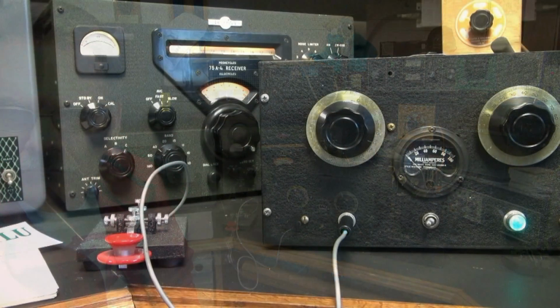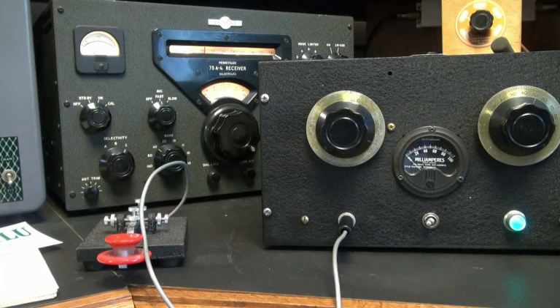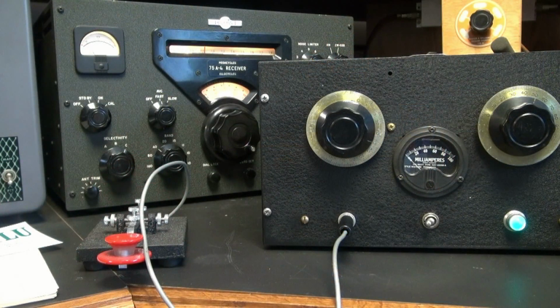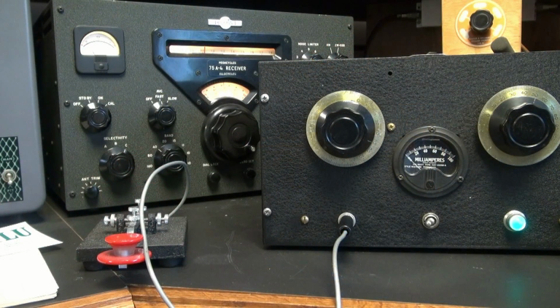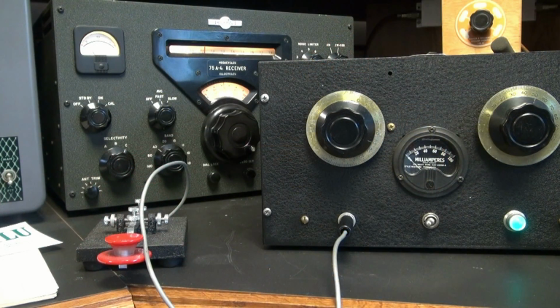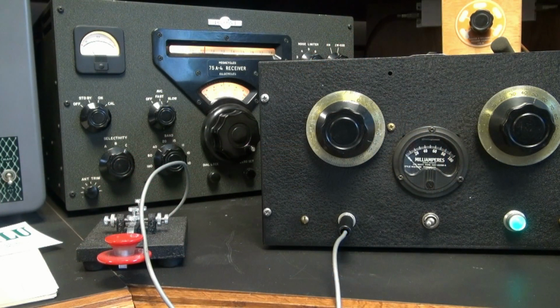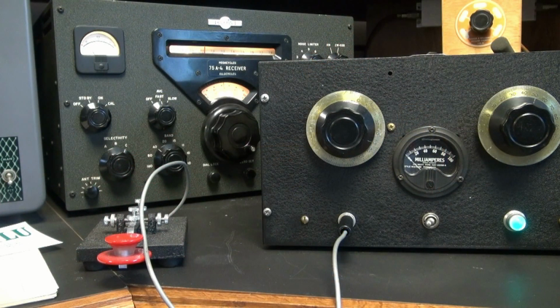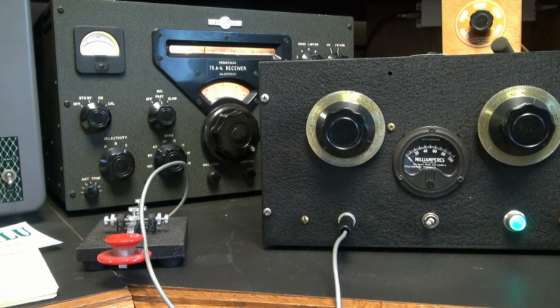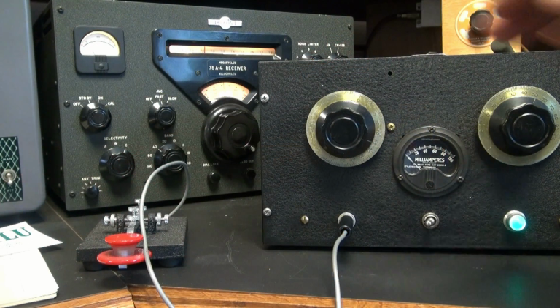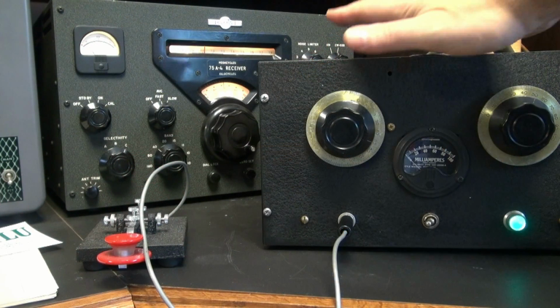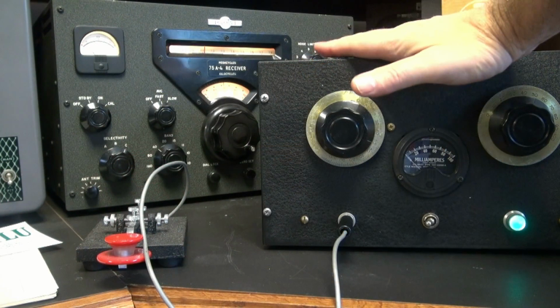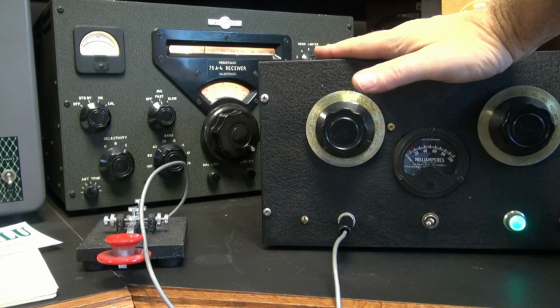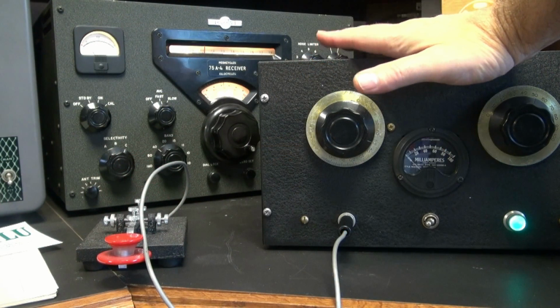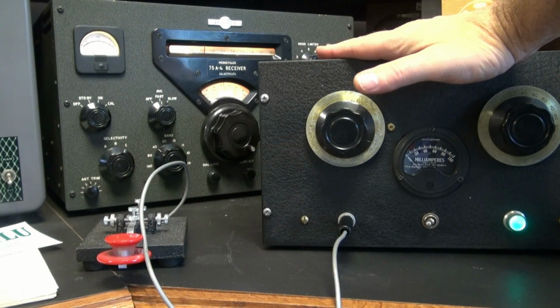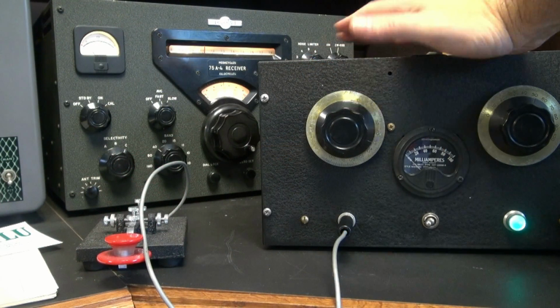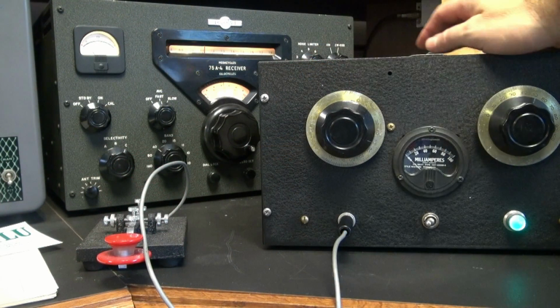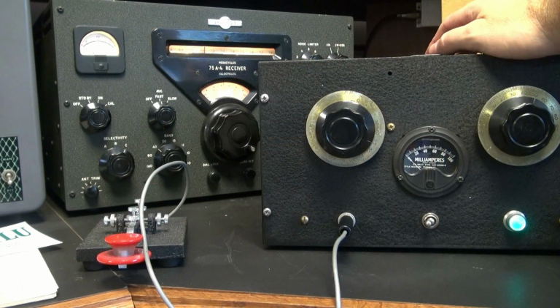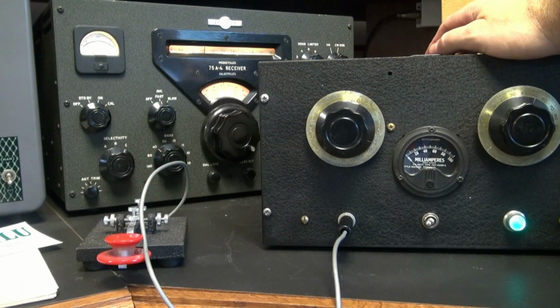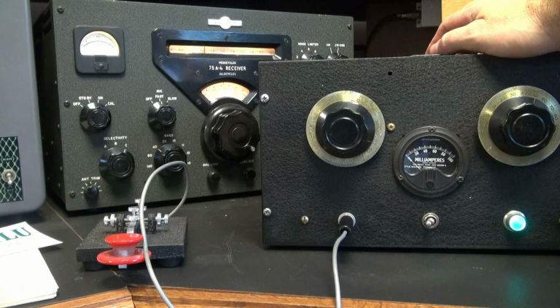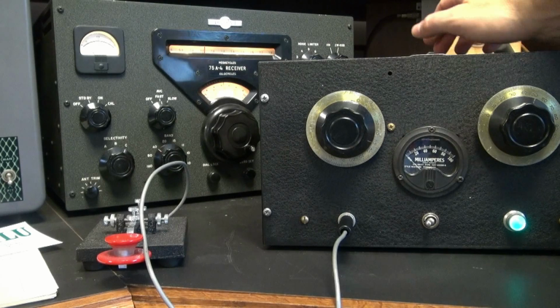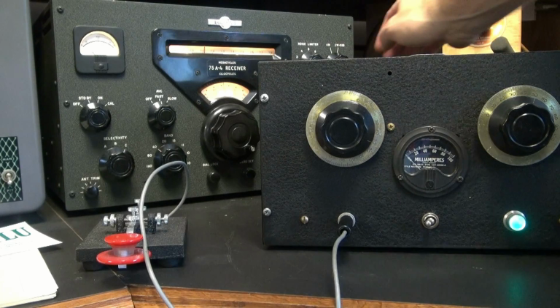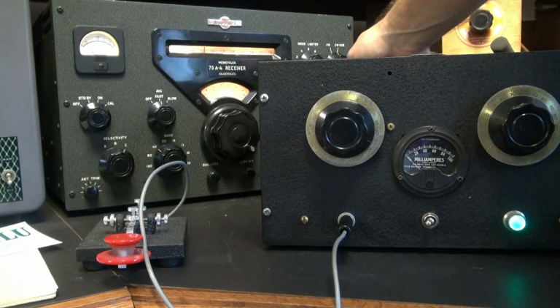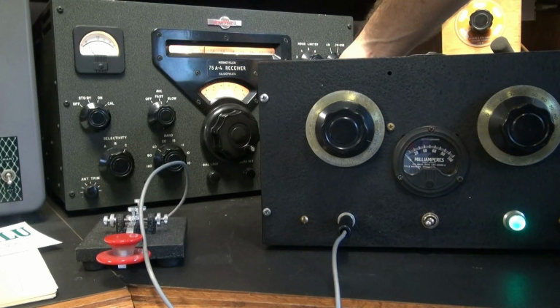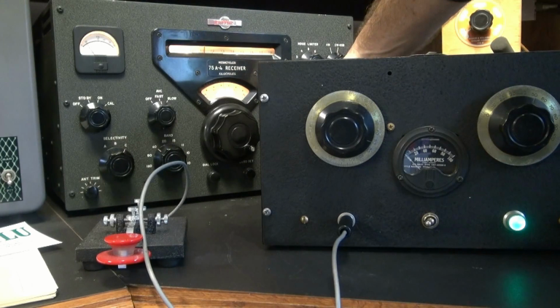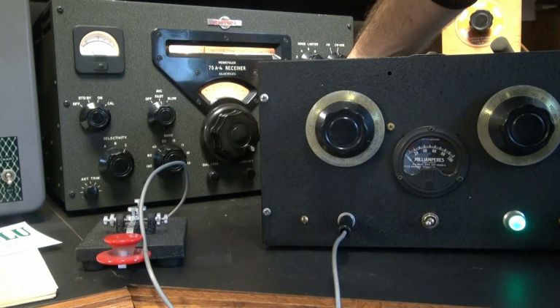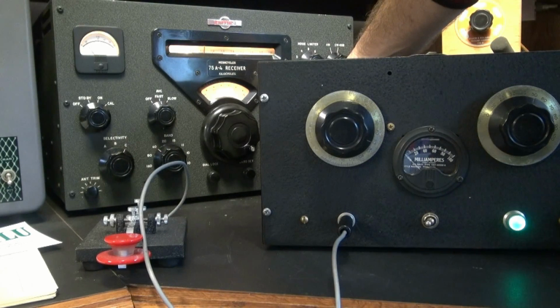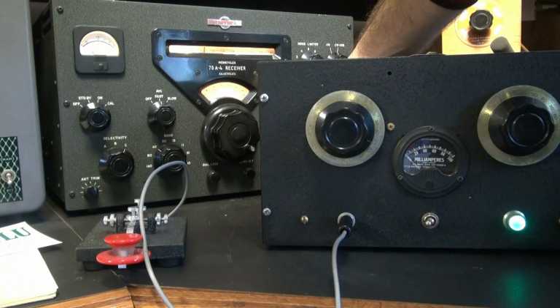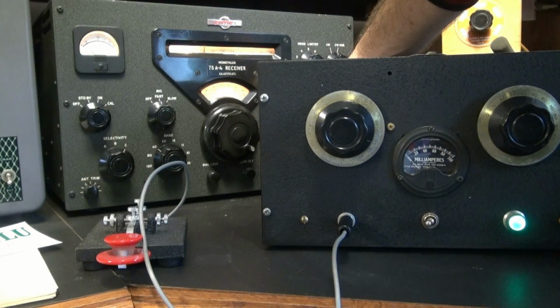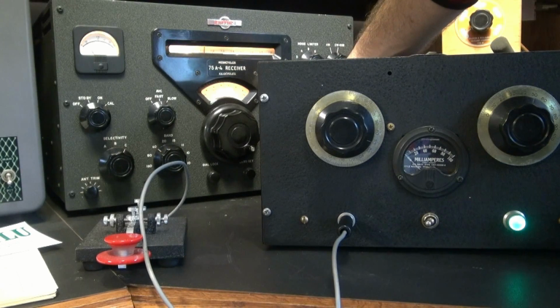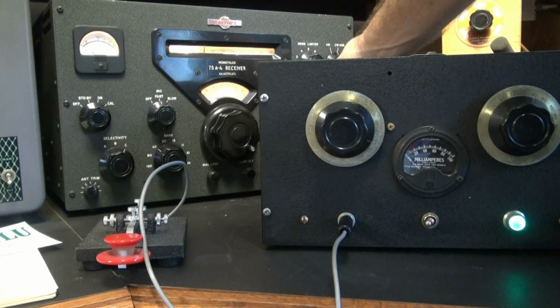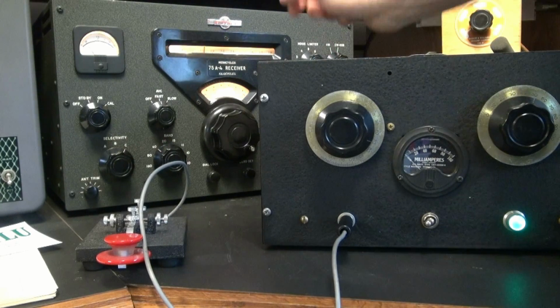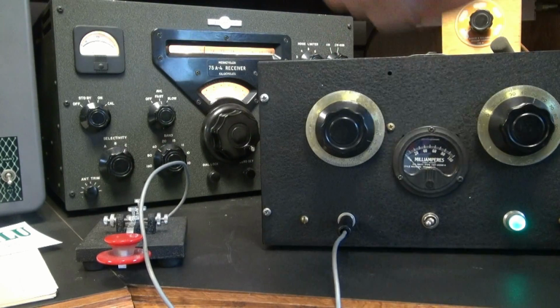All right, for testing, I have the little 807 transmitter into a dummy load, and we're listening on a Collins 75A4.